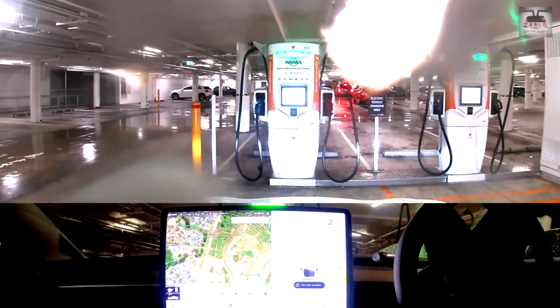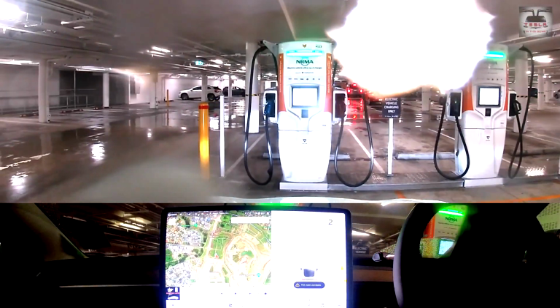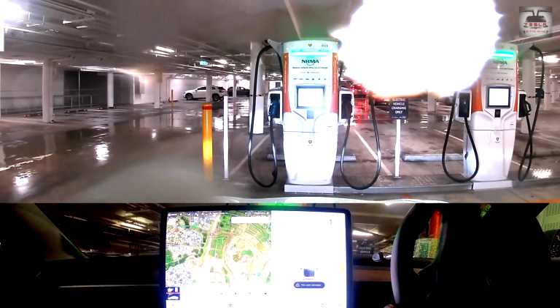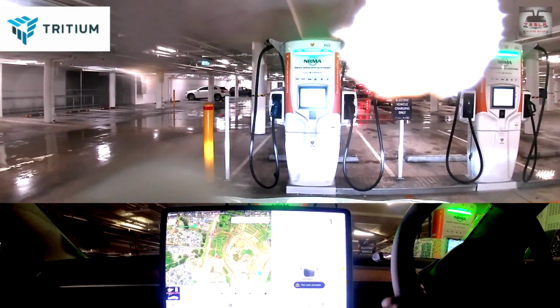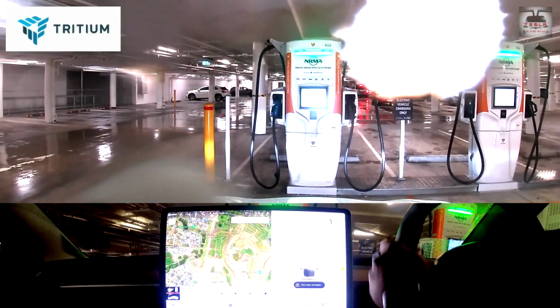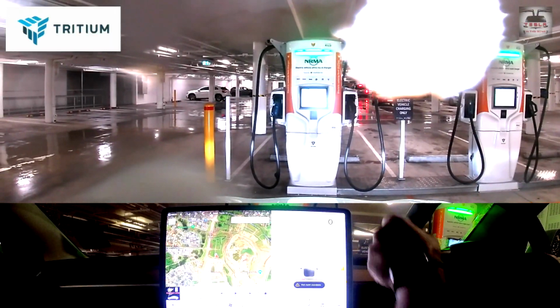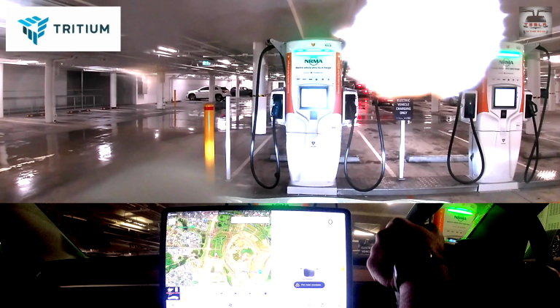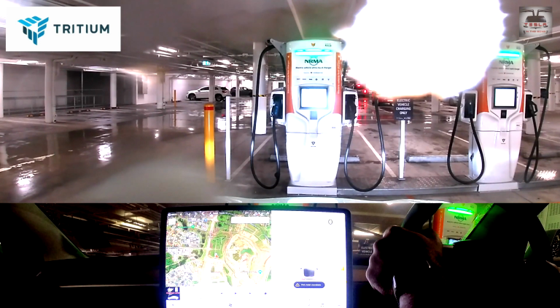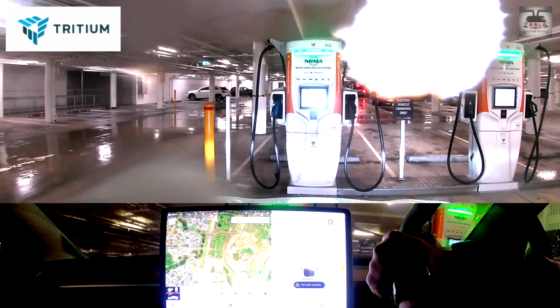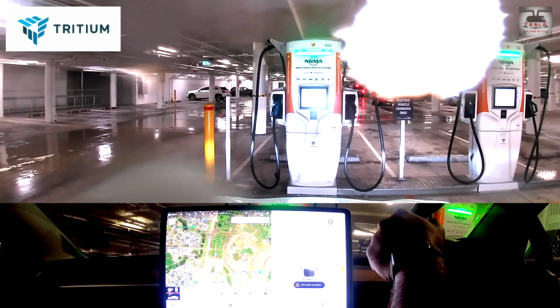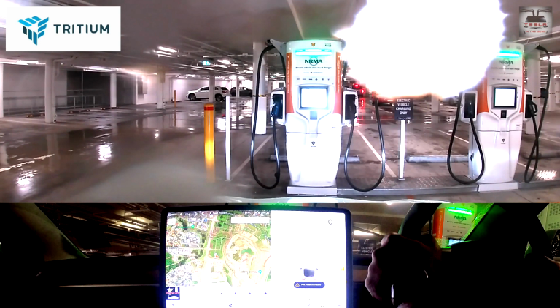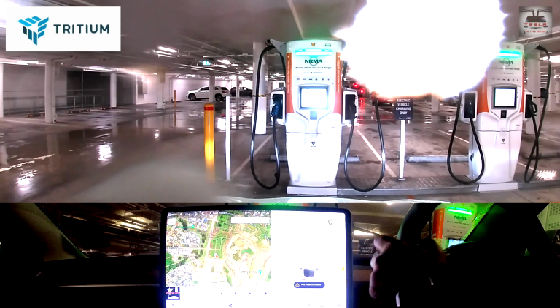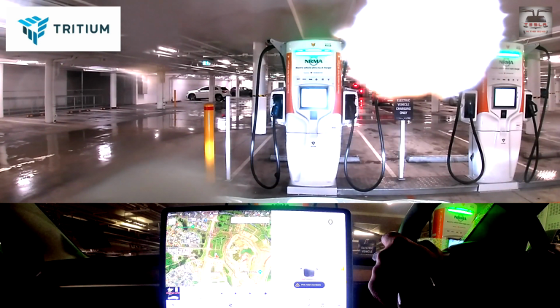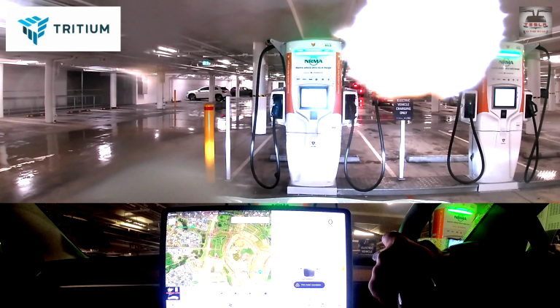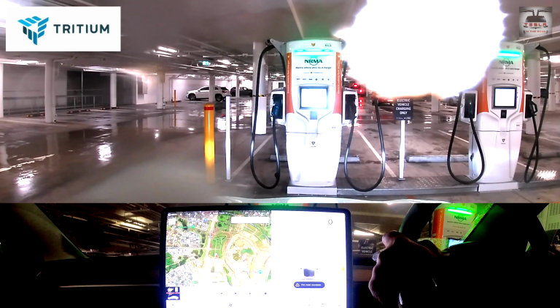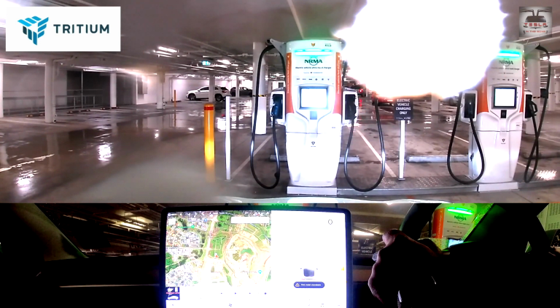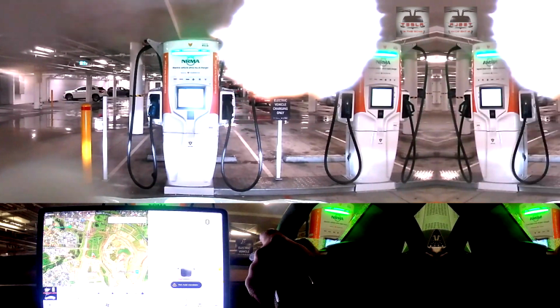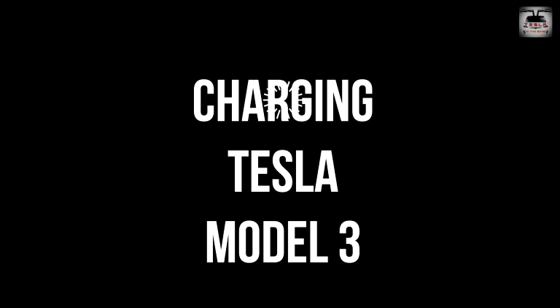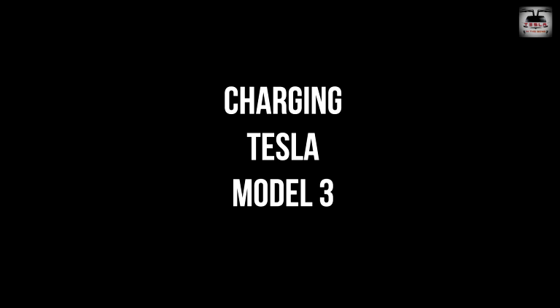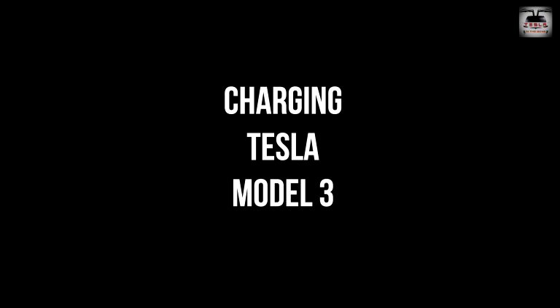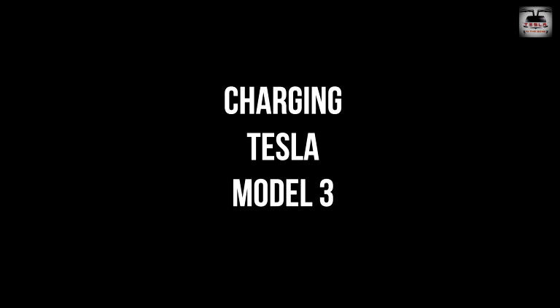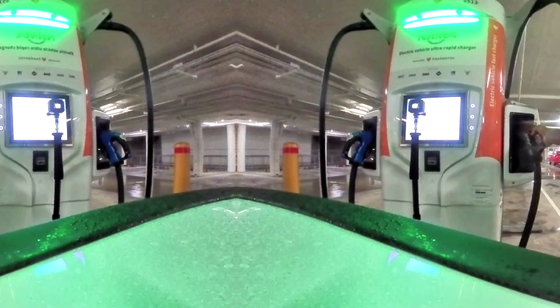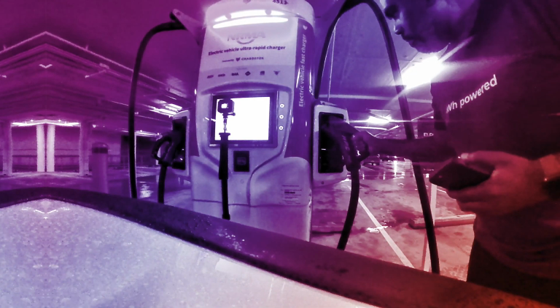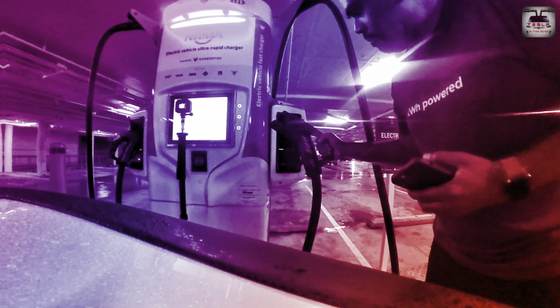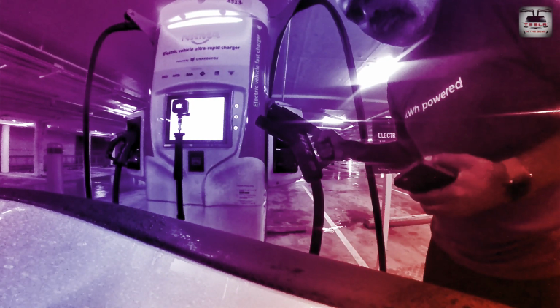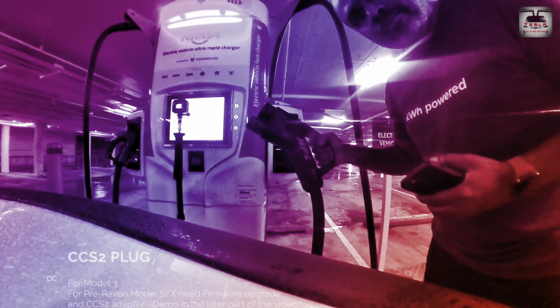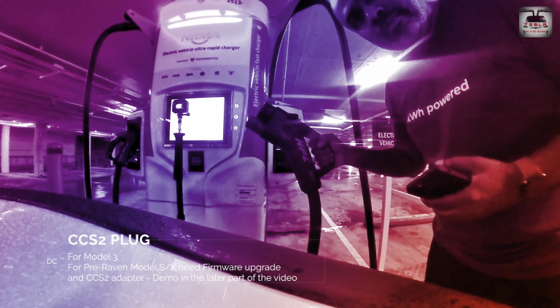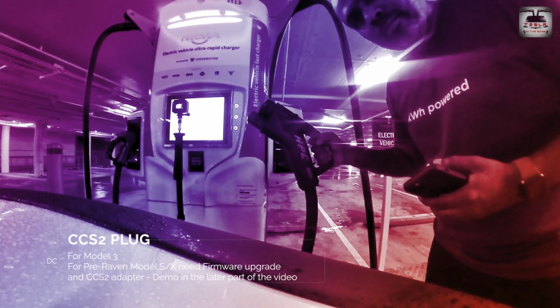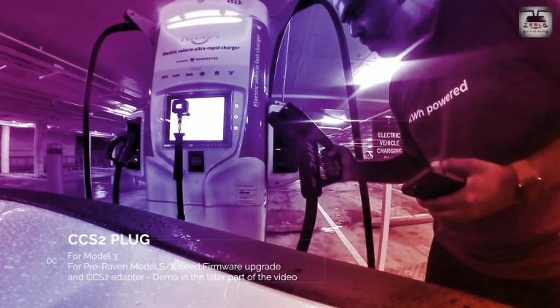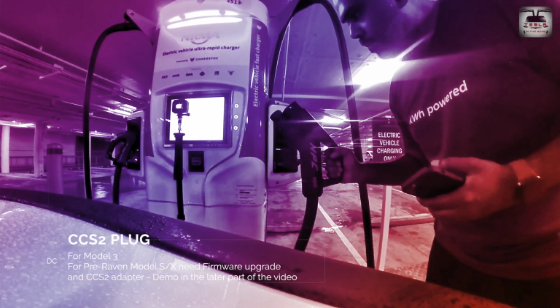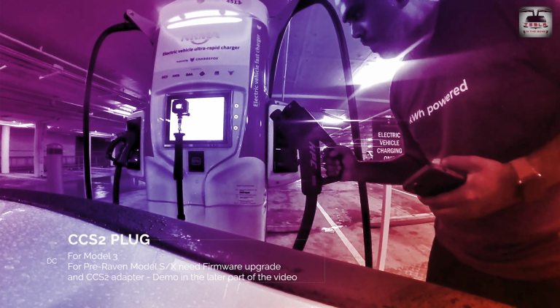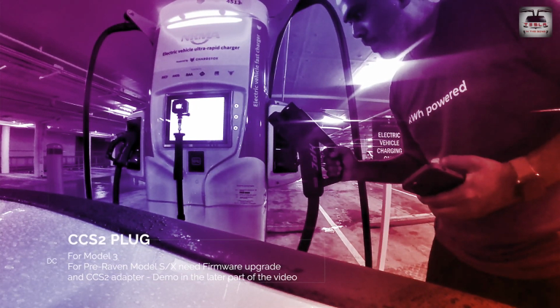They are a glorious sight — these are Tritium 350 kilowatt ultra-rapid DC fast chargers. First up, one needs to plug in. For the Model 3, we will be using the CCS2 plug.